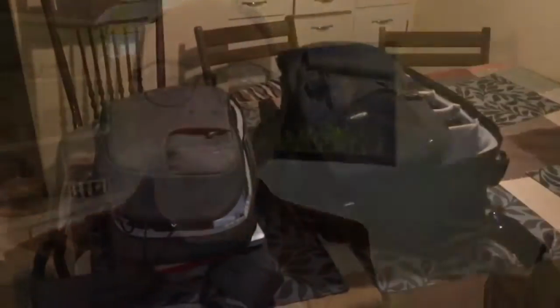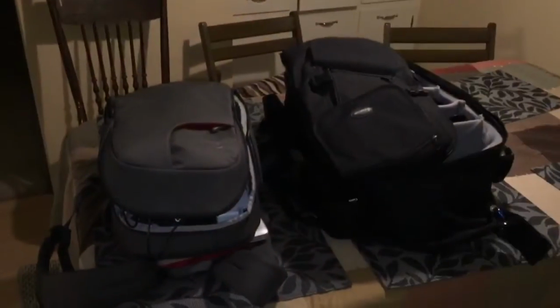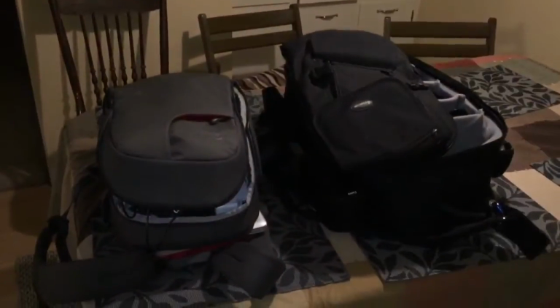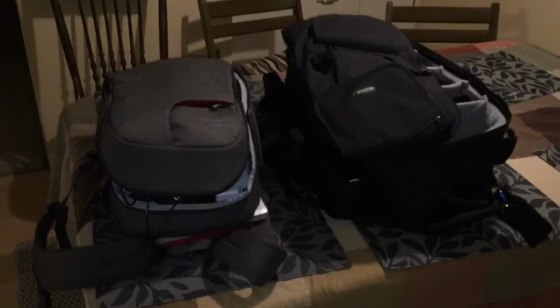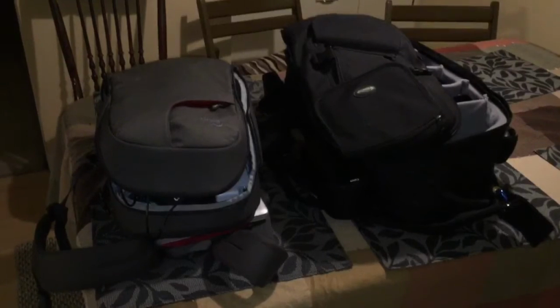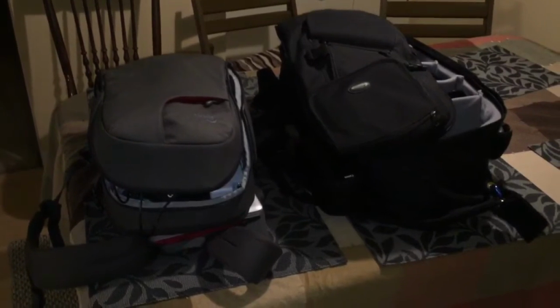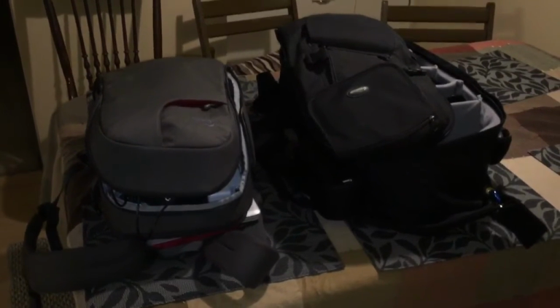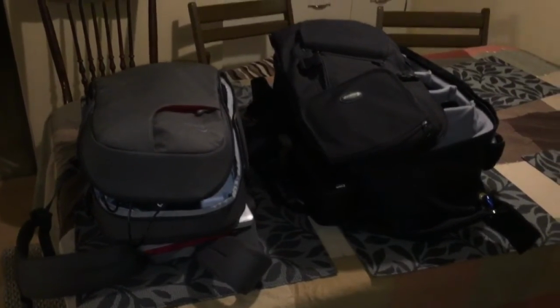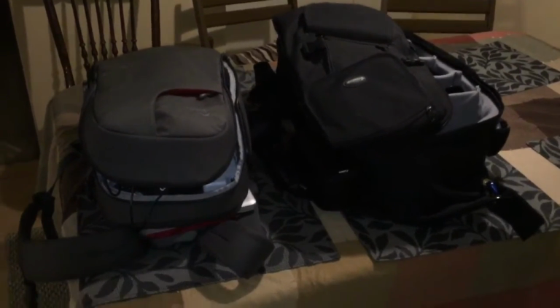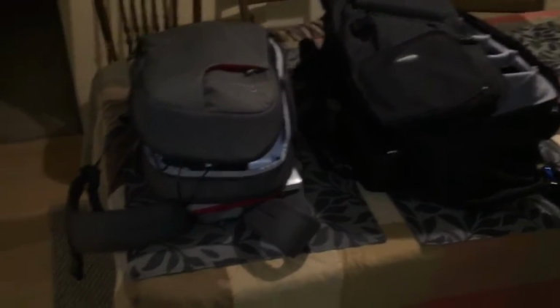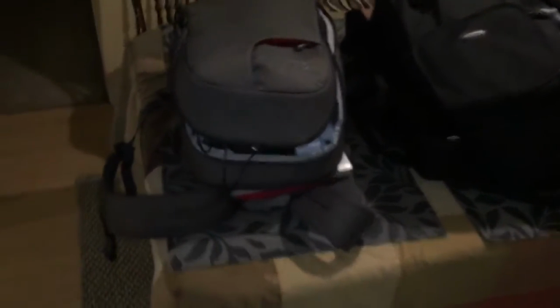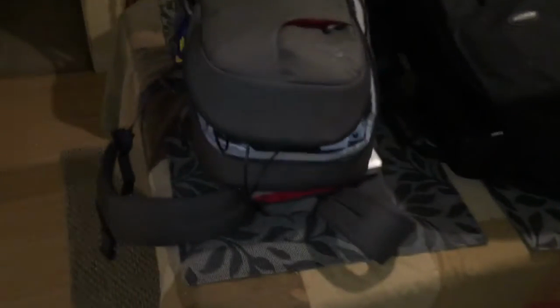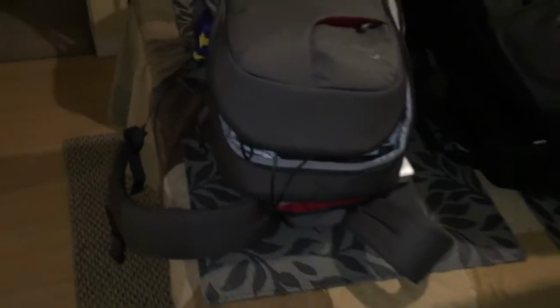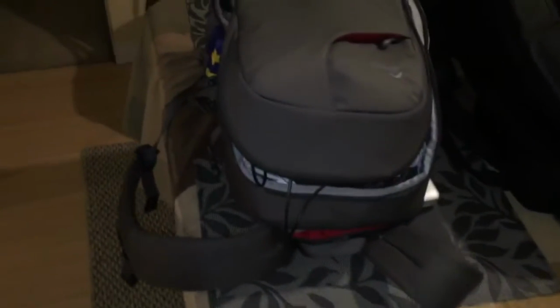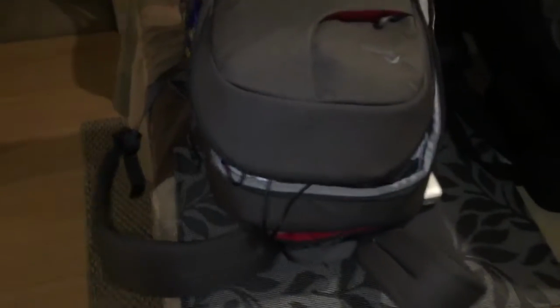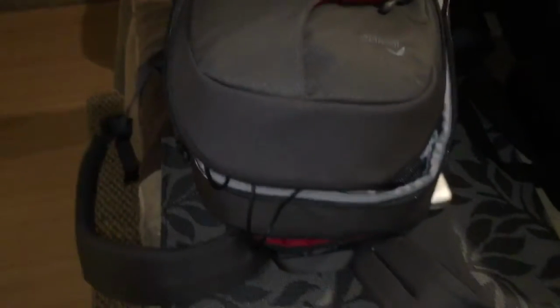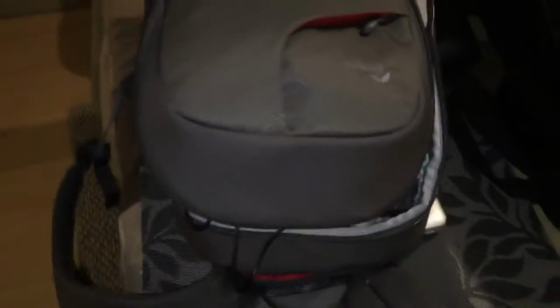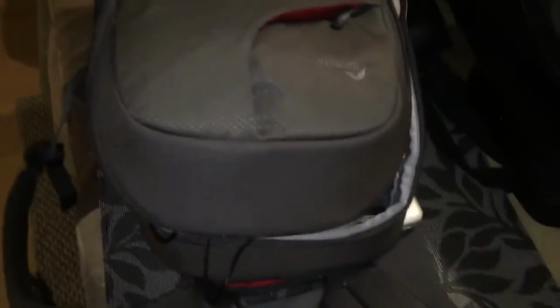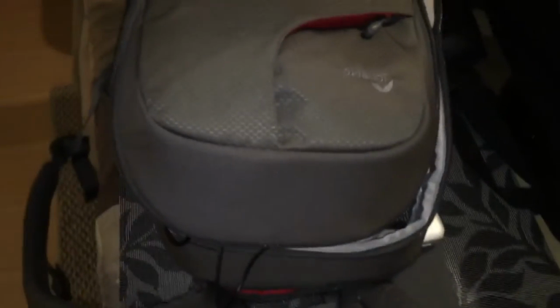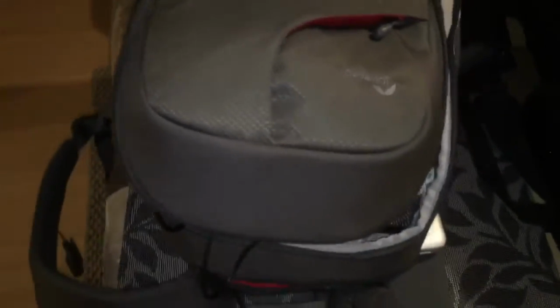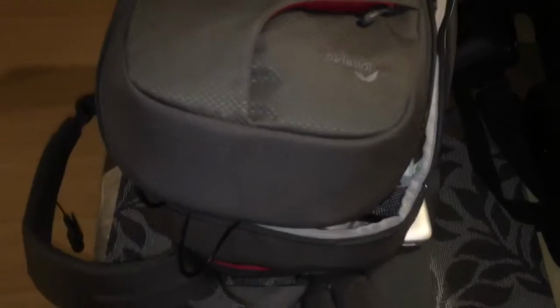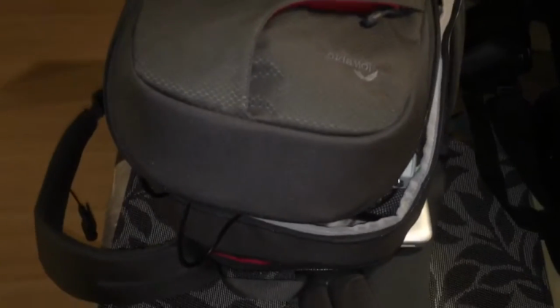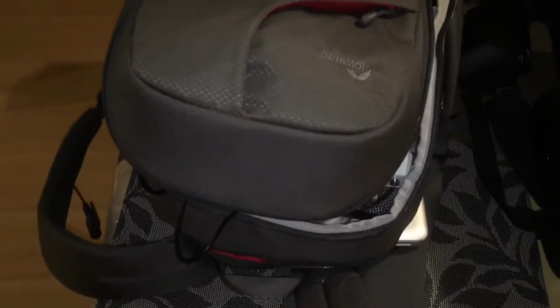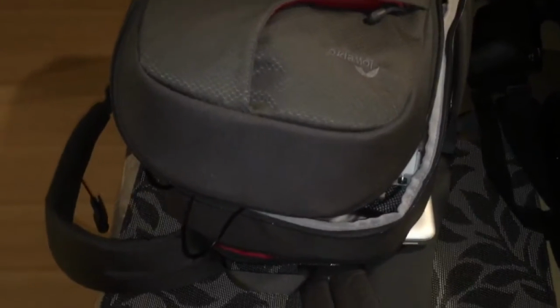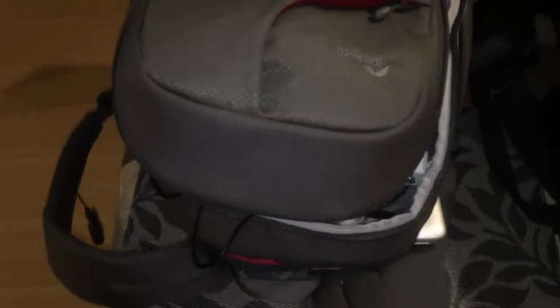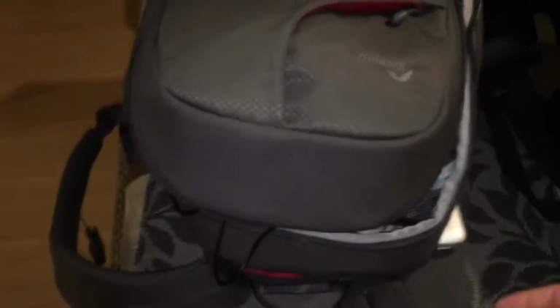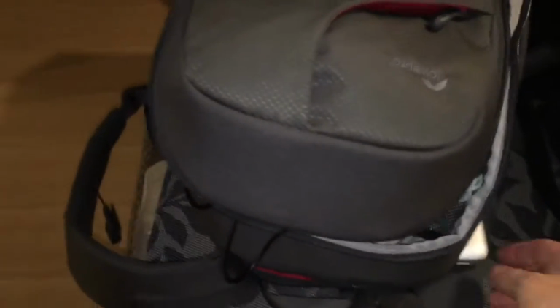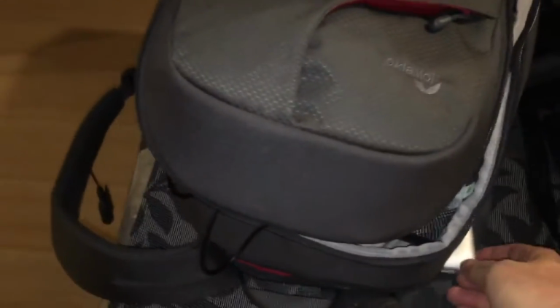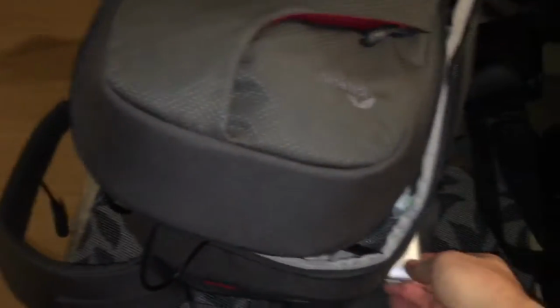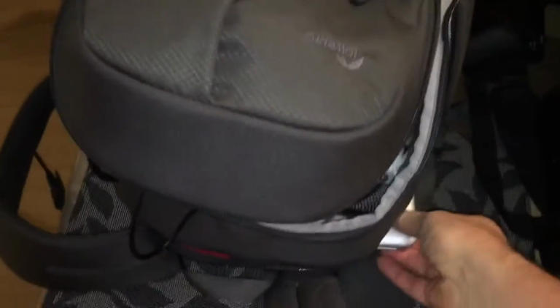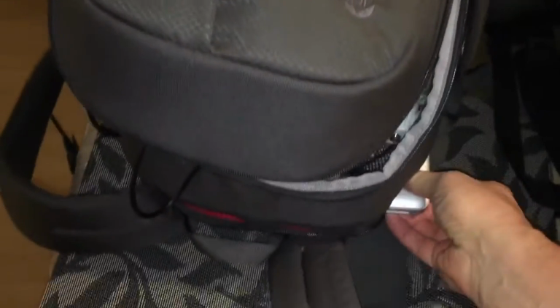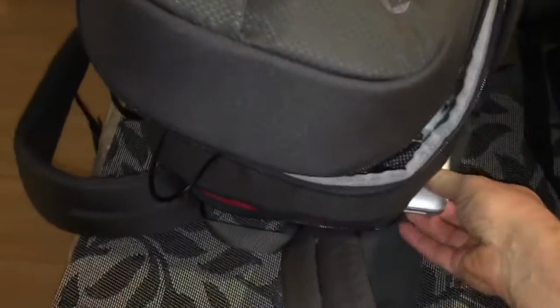Here are my two camera bags. I'm going to go to this one first. This is the one that I carry with me to smaller jobs — headshots and stuff.